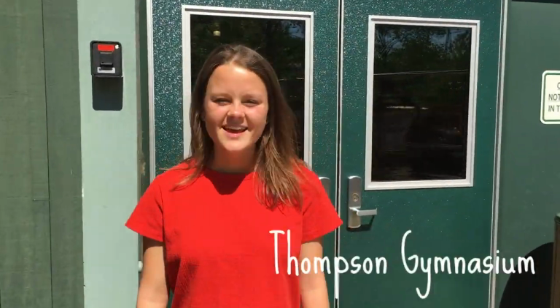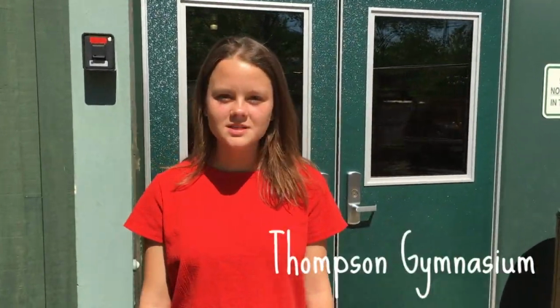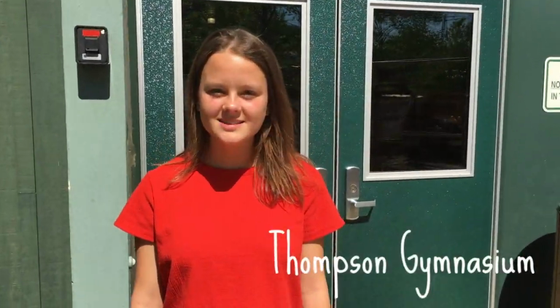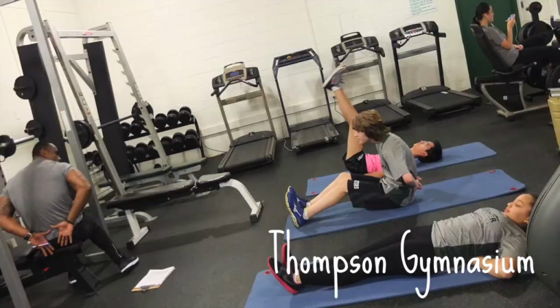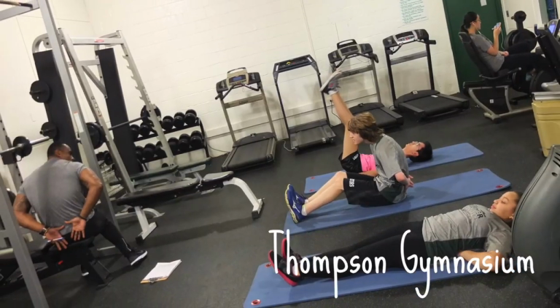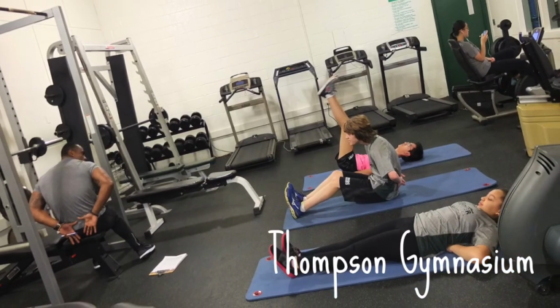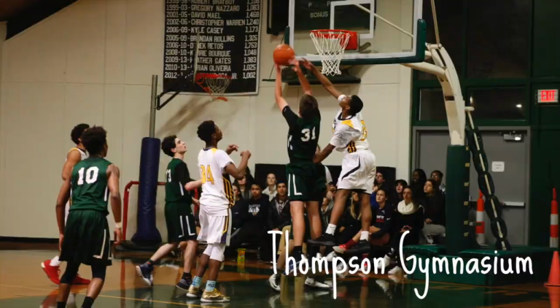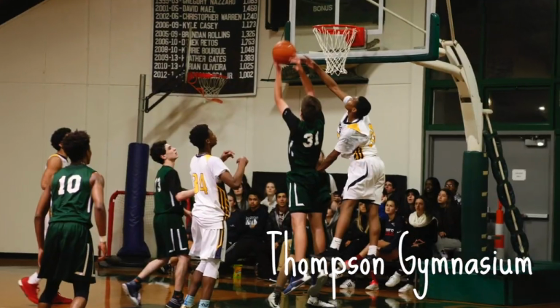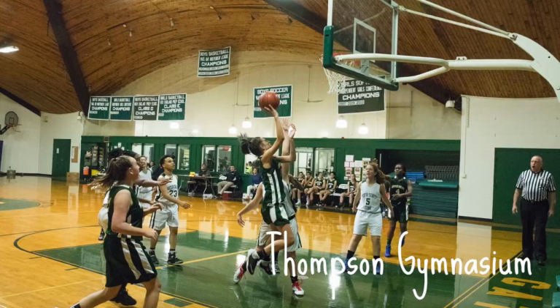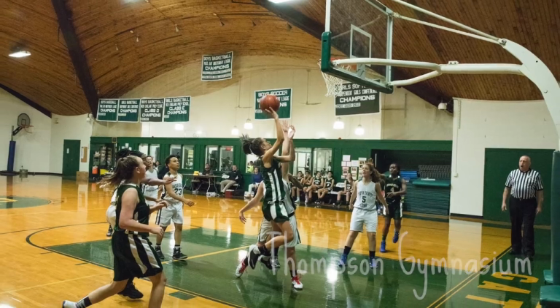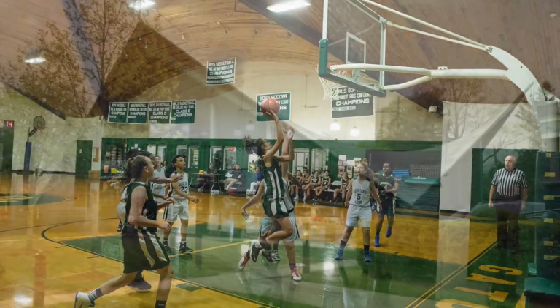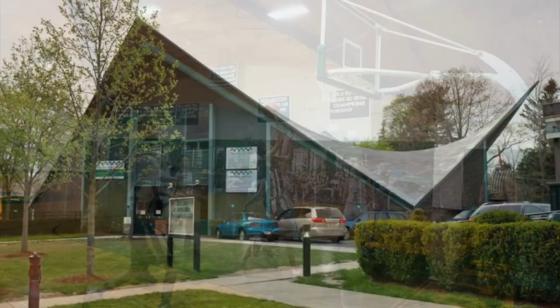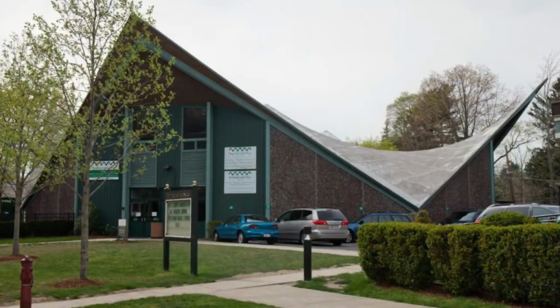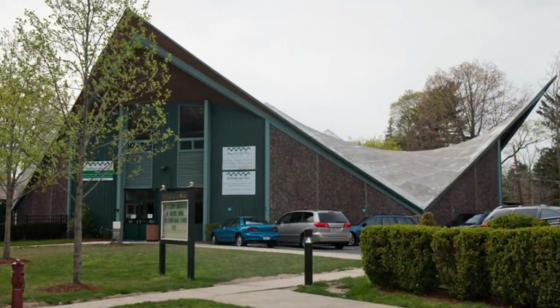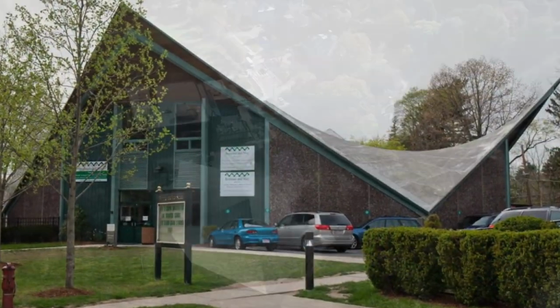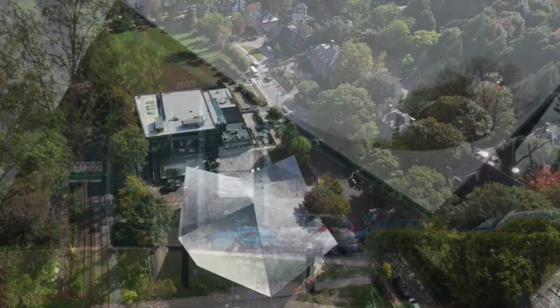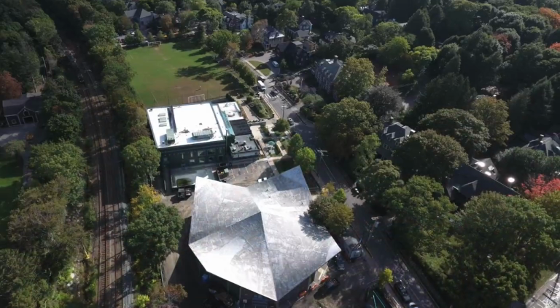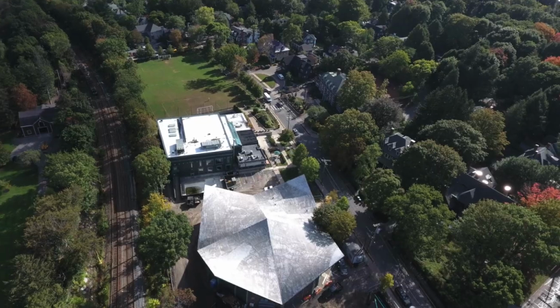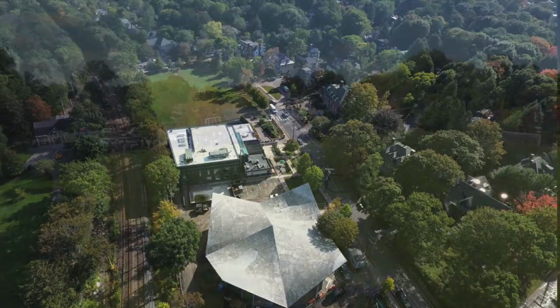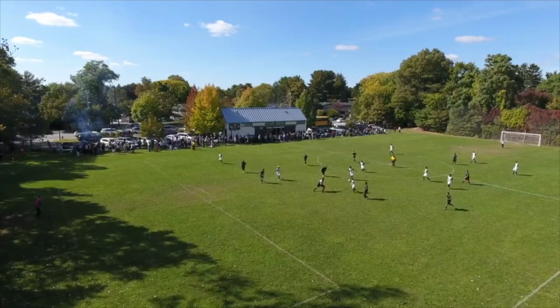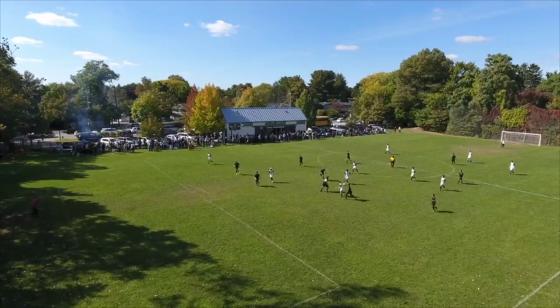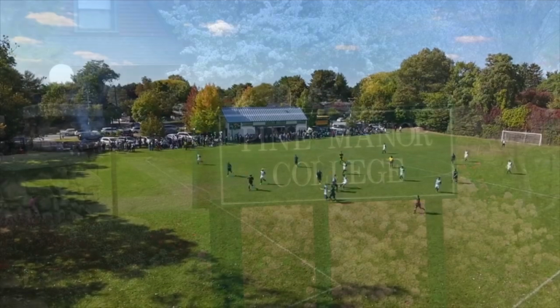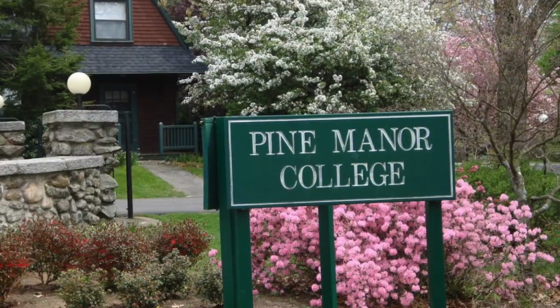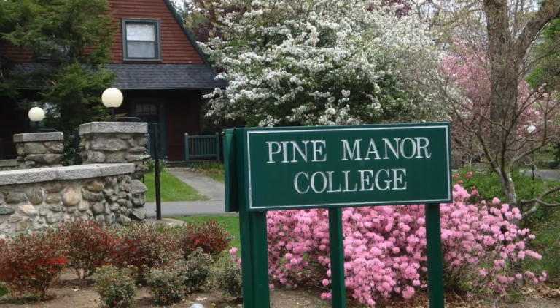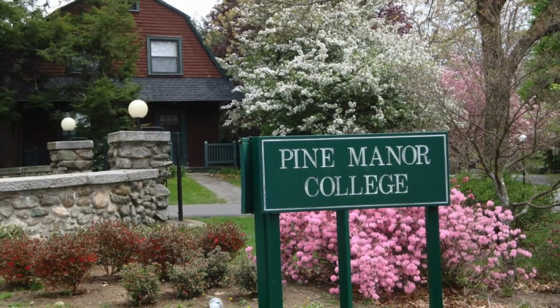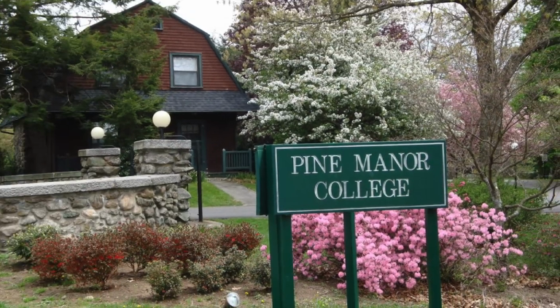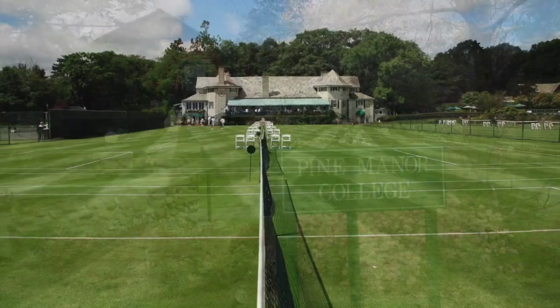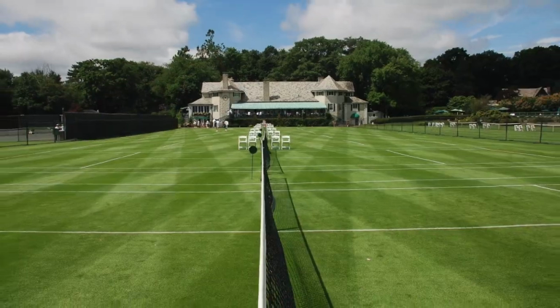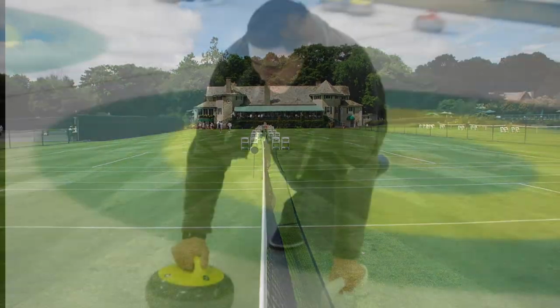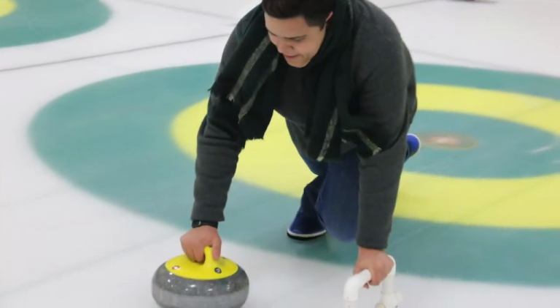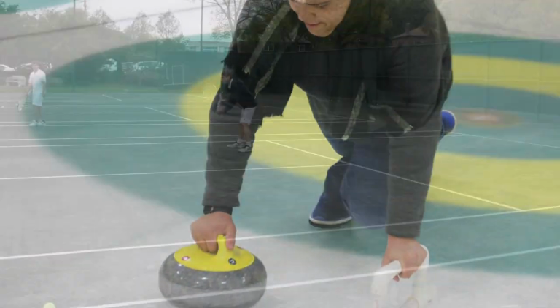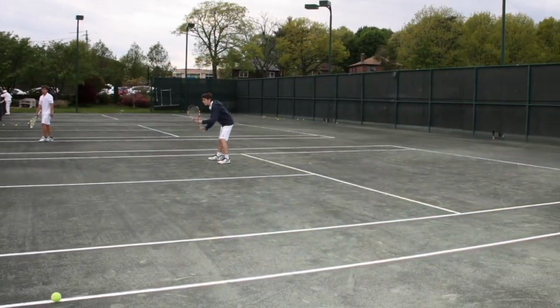In the Thompson Gymnasium, students work out in the fitness center, play basketball in the winter, and use the locker room. In addition to the facilities at Broomer, students practice at the Dedham Street Field or Pine Manor College. The Country Club and the Longwood Cricket Club are used for specific sports.